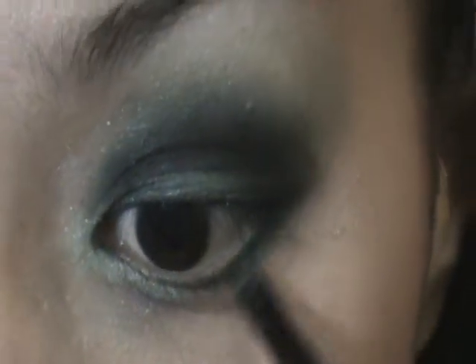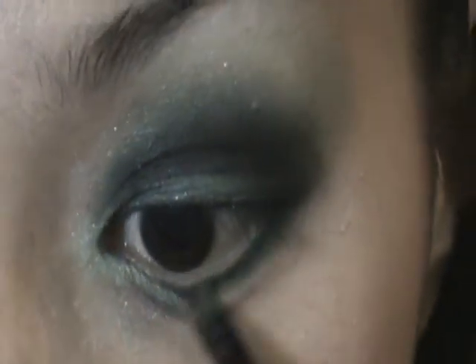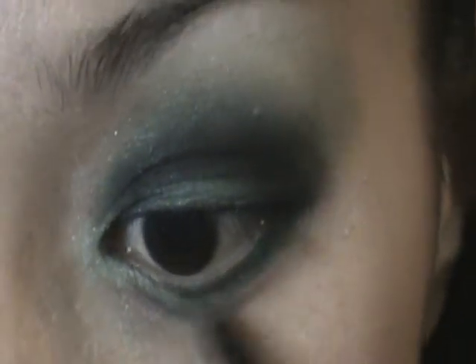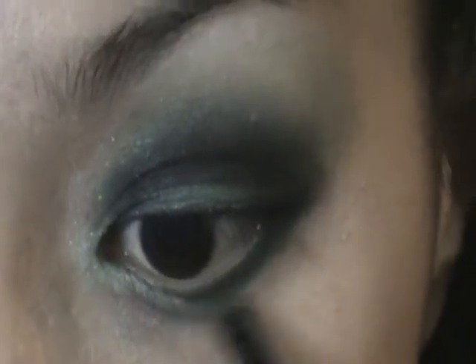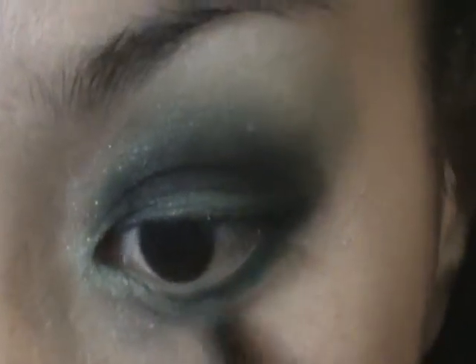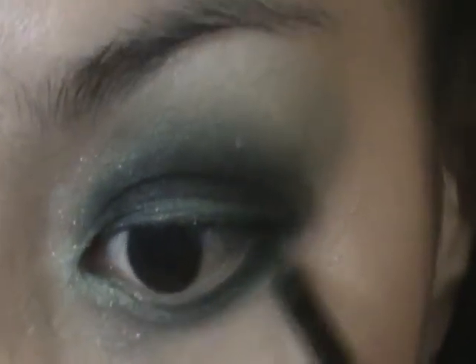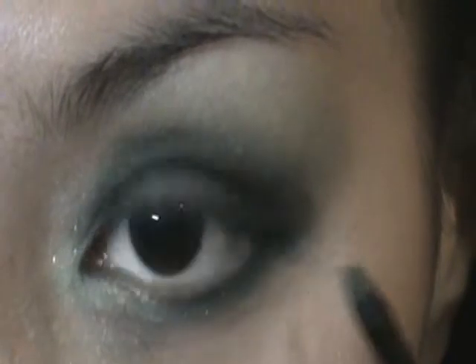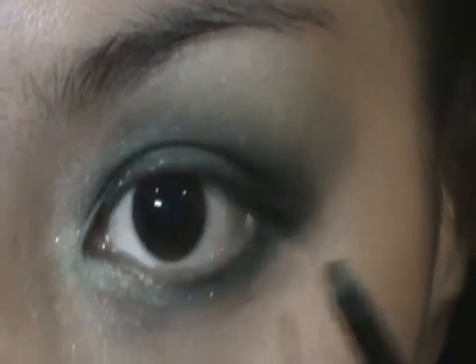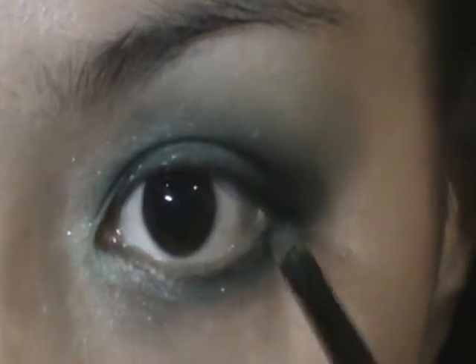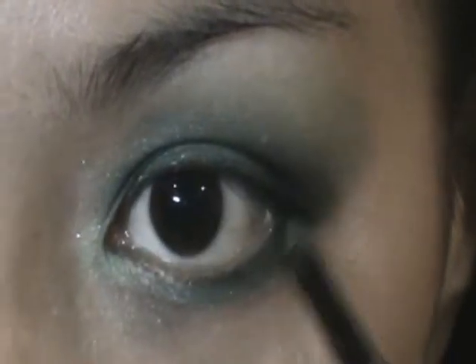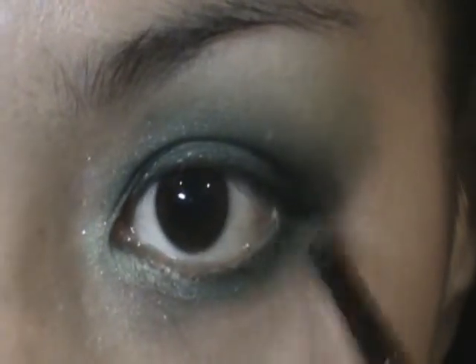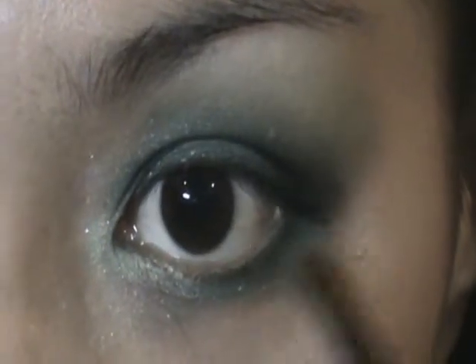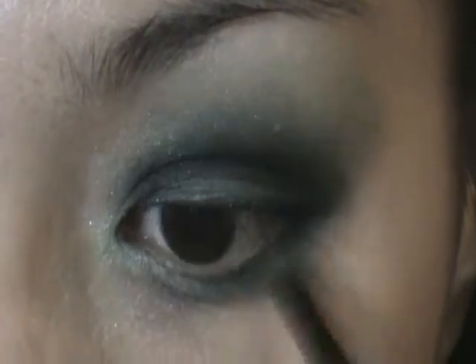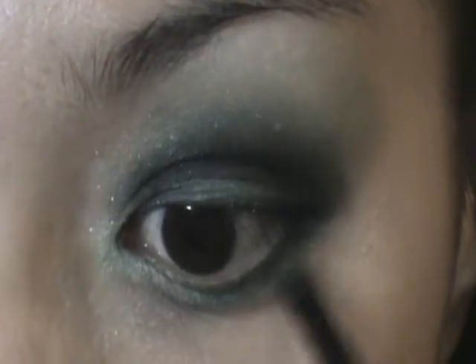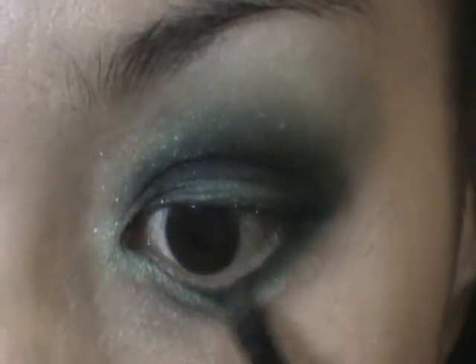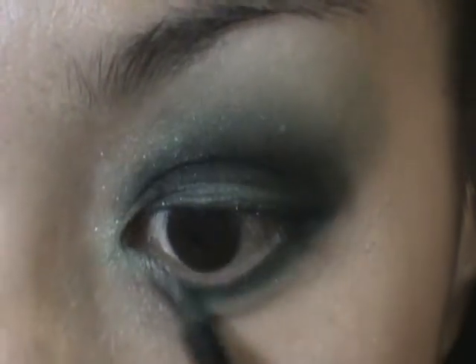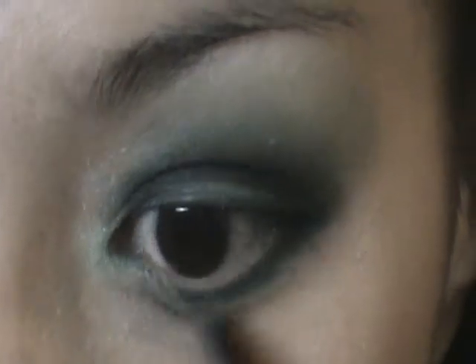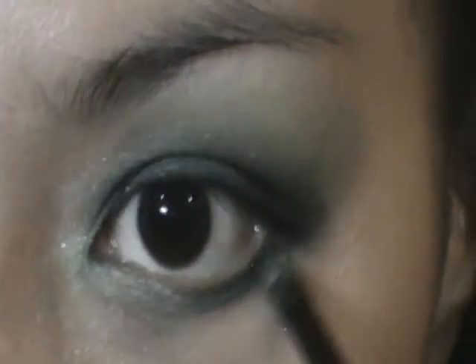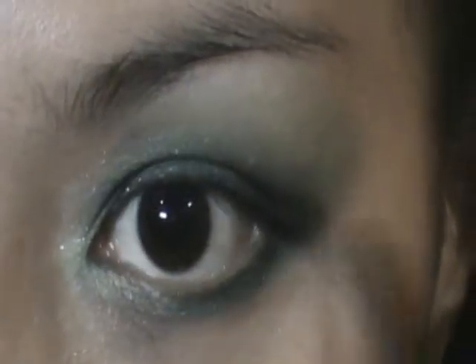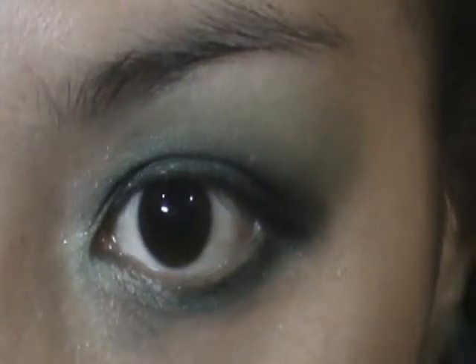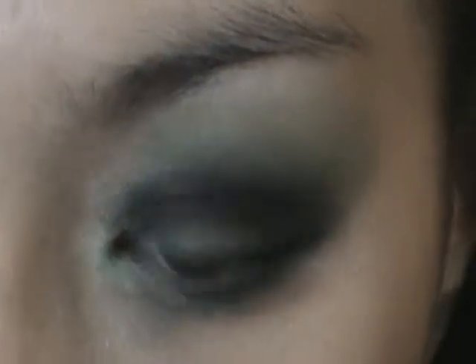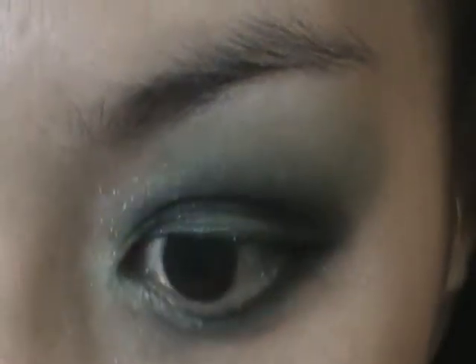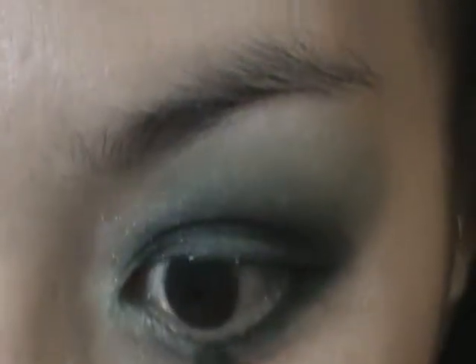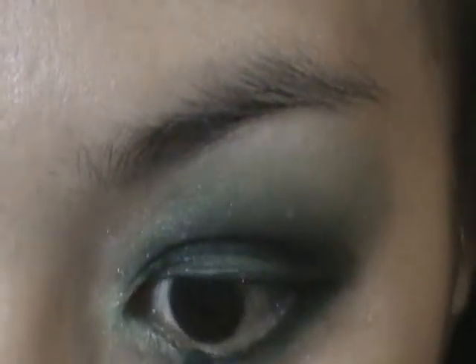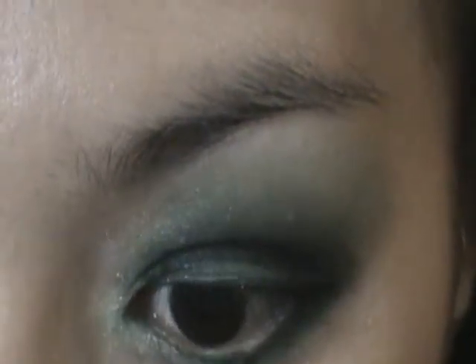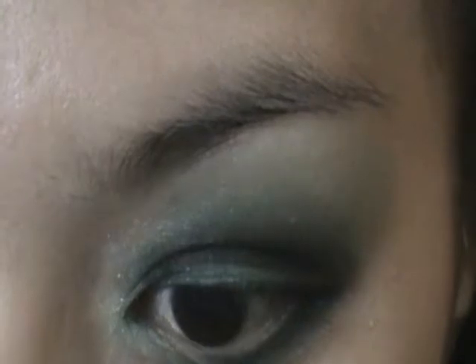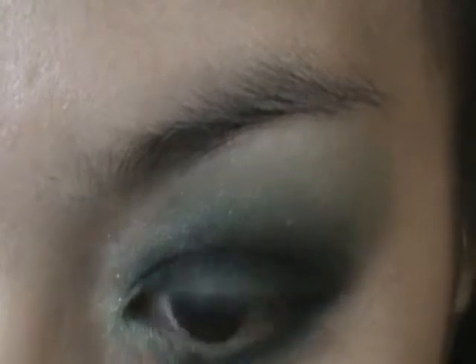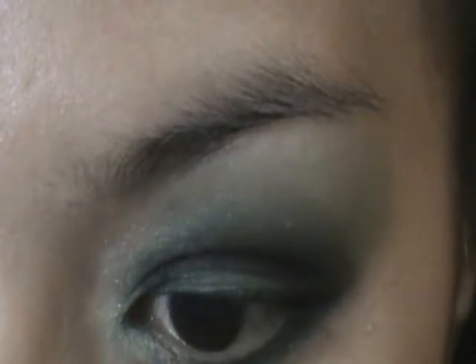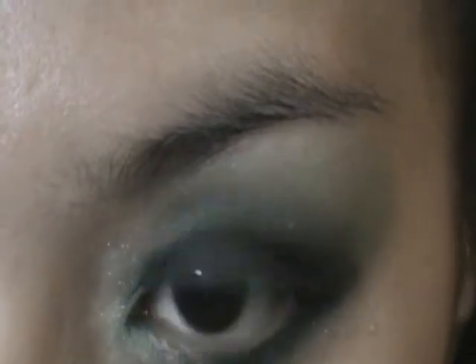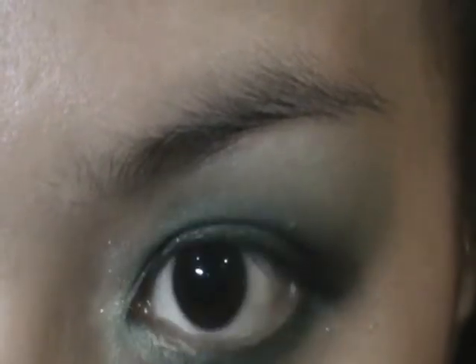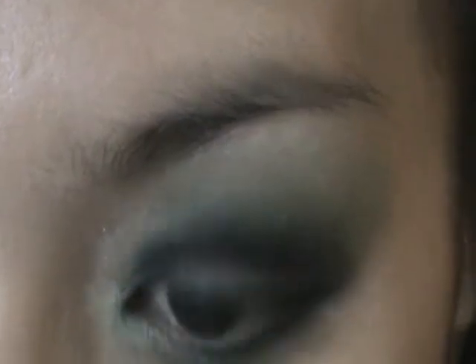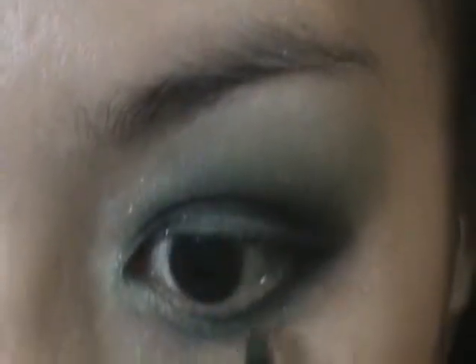Taking the same small brush, dip it in the shimmery green color and just slide it below the black eyeshadow on the lower lash line. Then blend both colors.